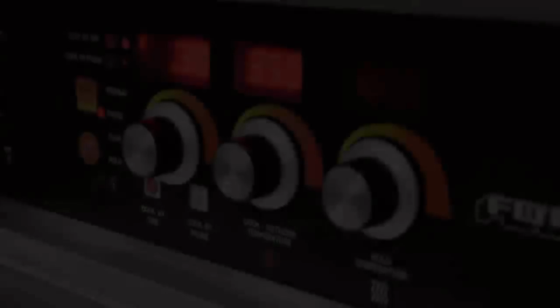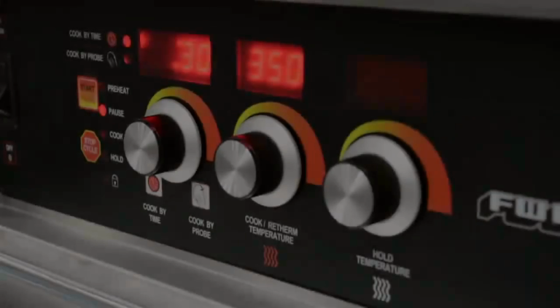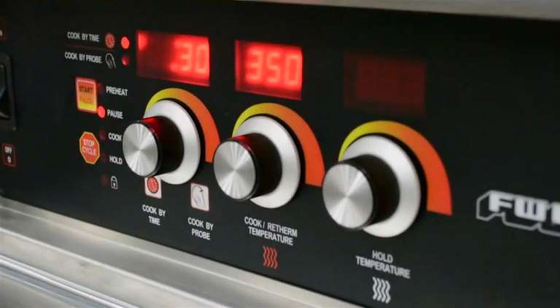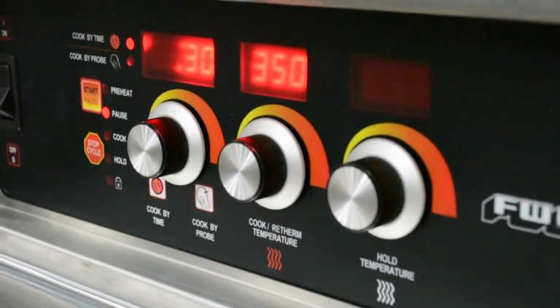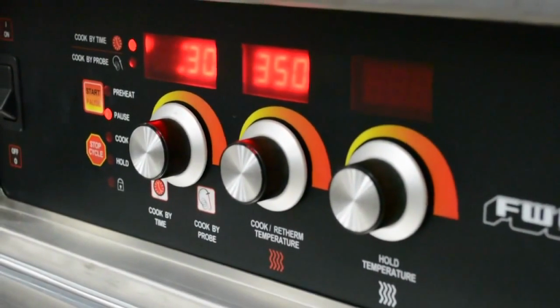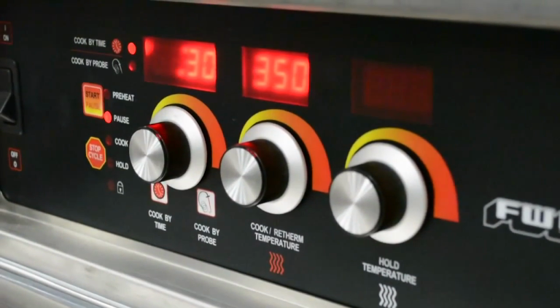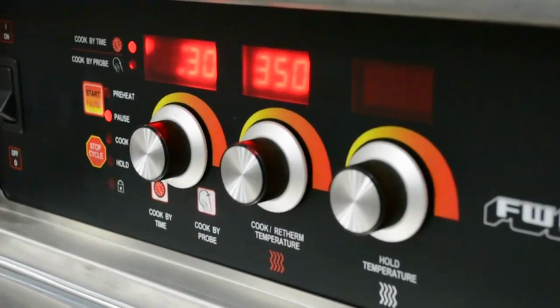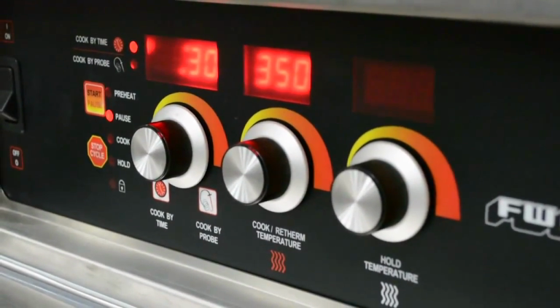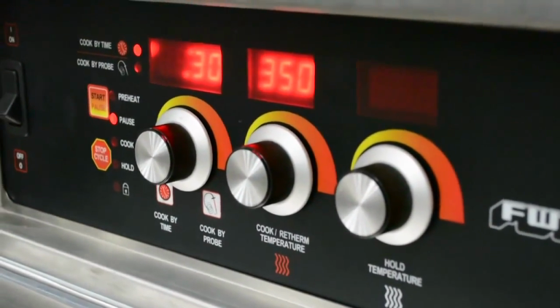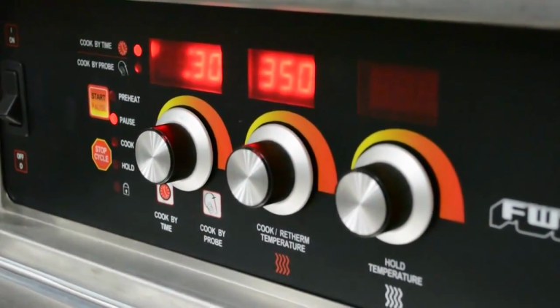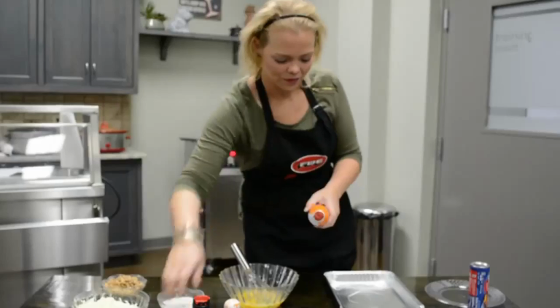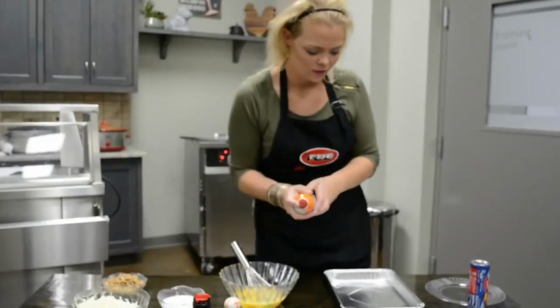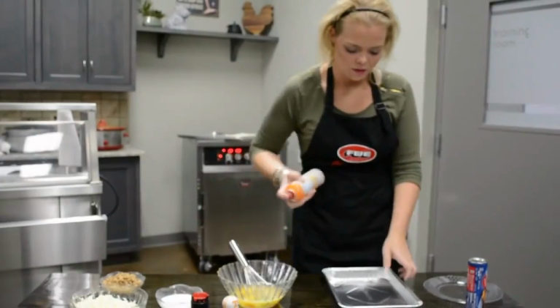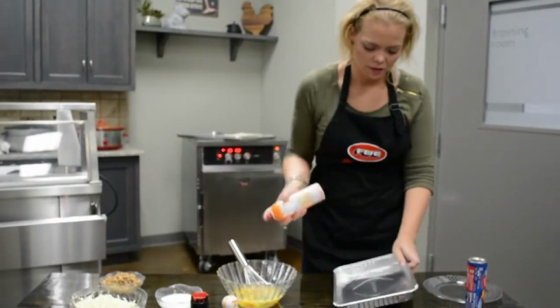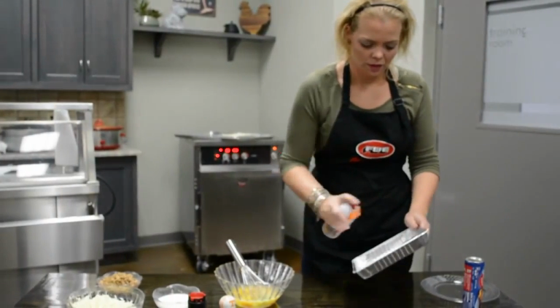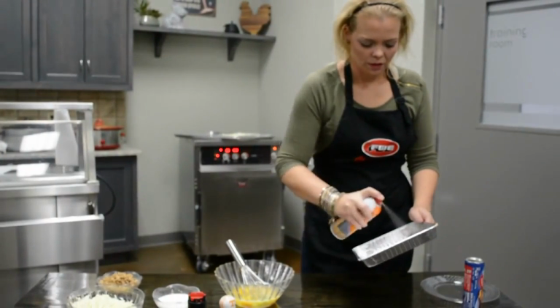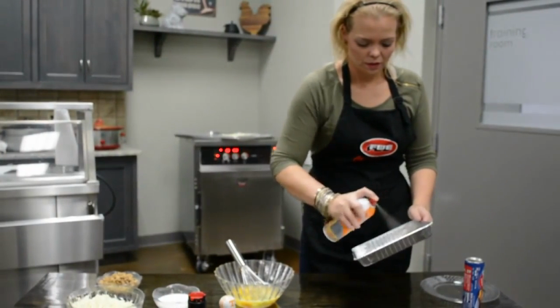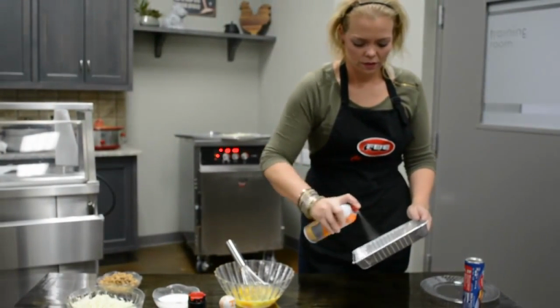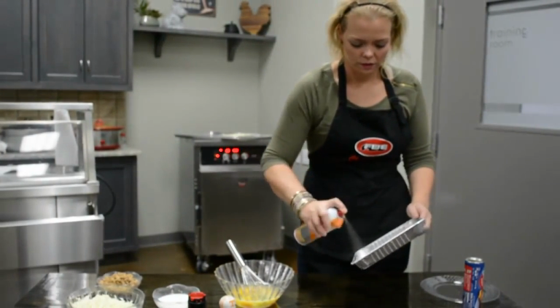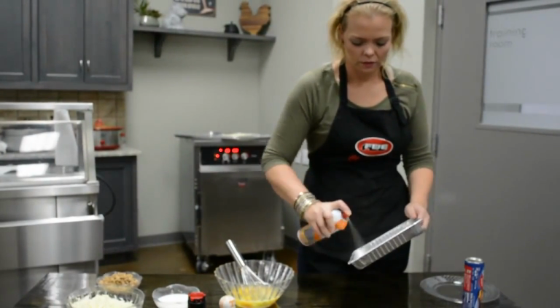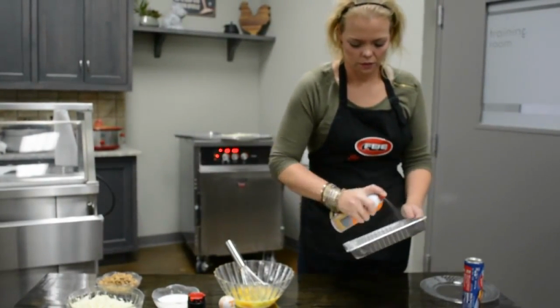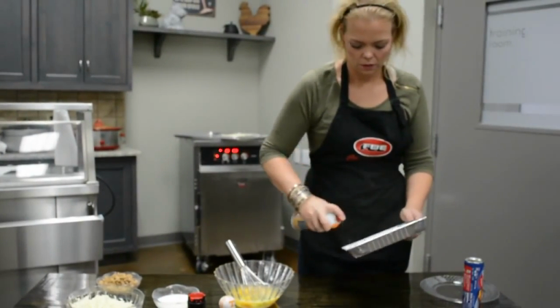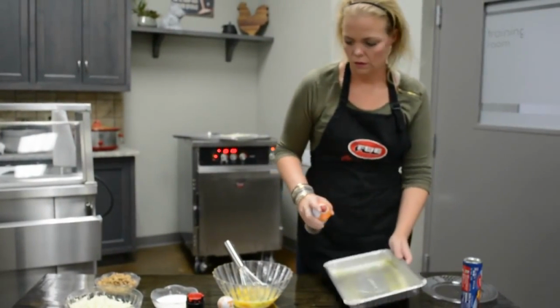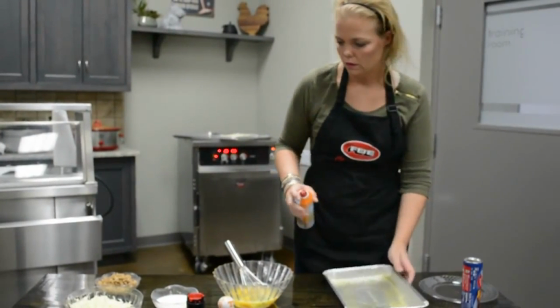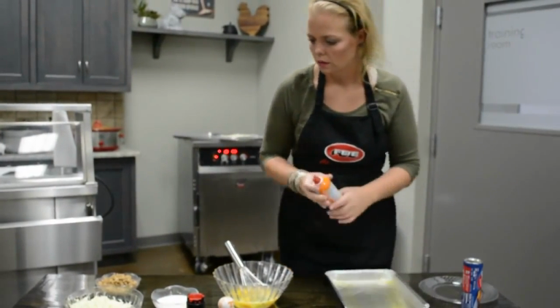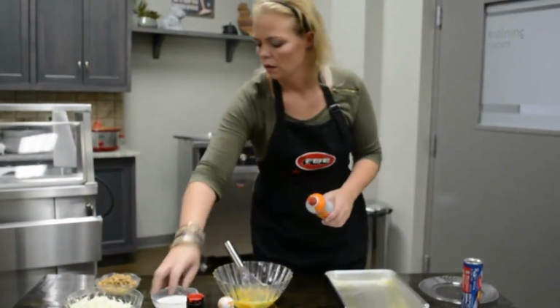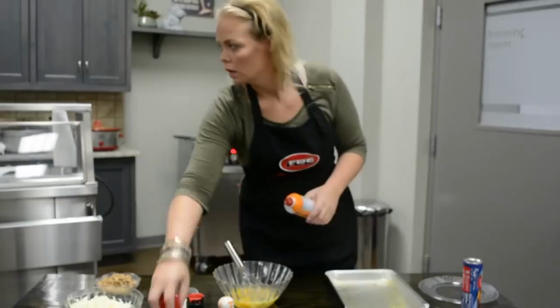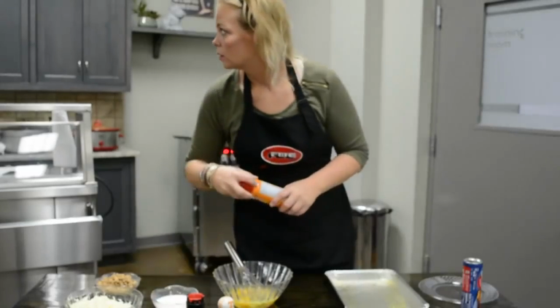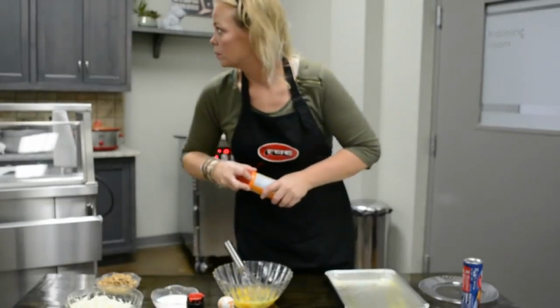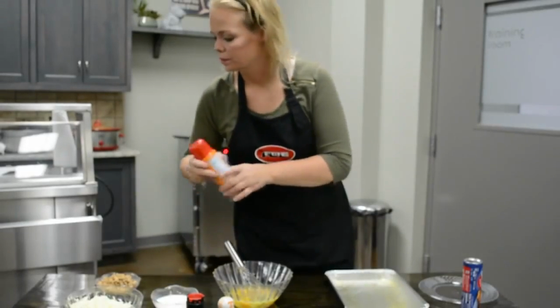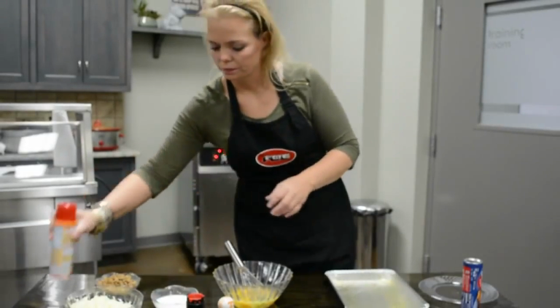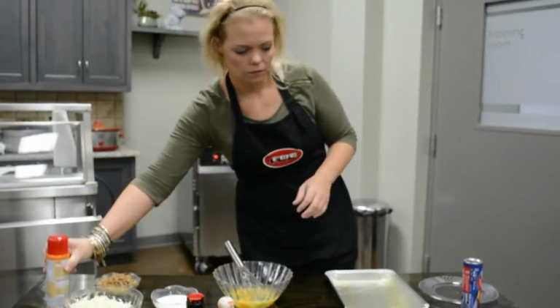Preheat your oven to 350 degrees Fahrenheit. Lightly grease a 9 by 13 inch baking dish. For today's cooking episode we will be using a 12 by 10 baking dish.